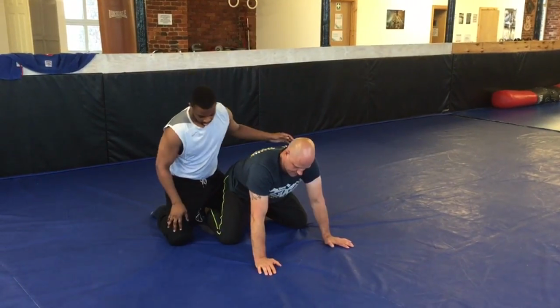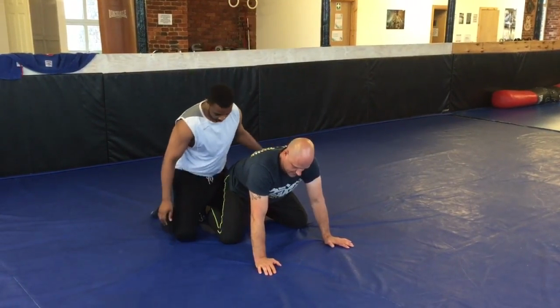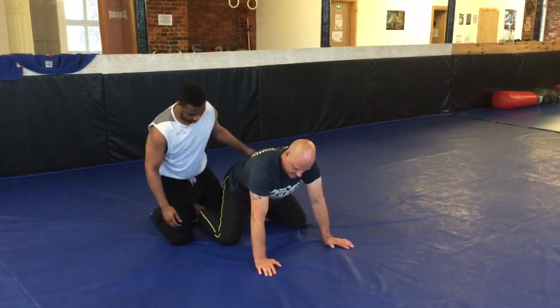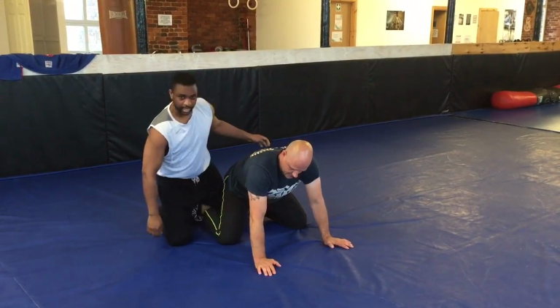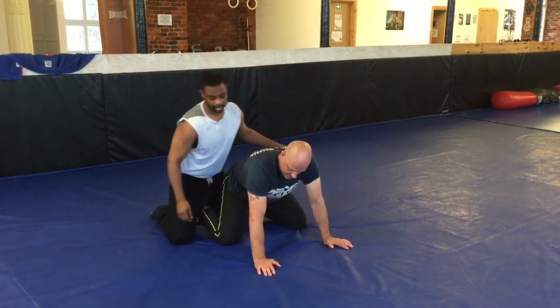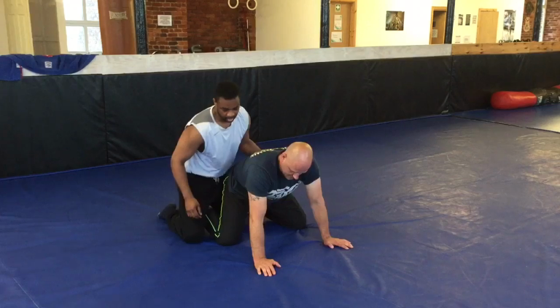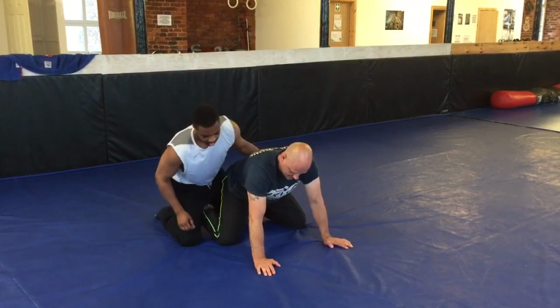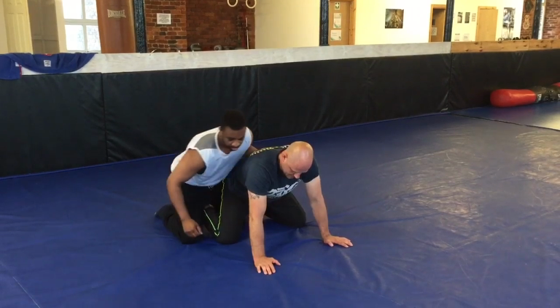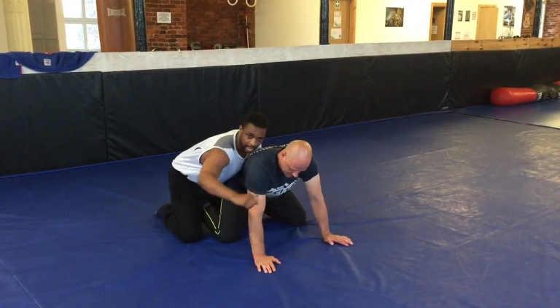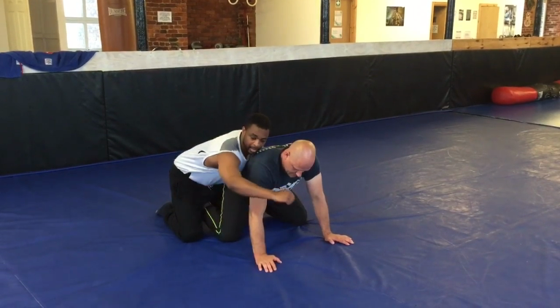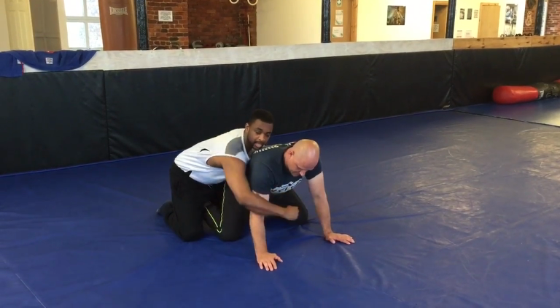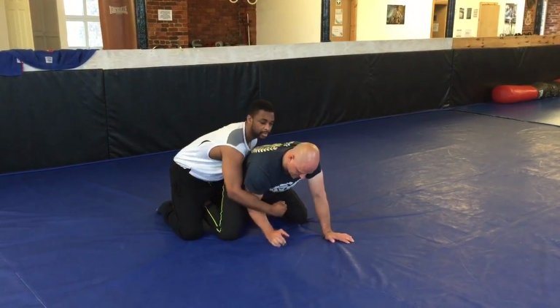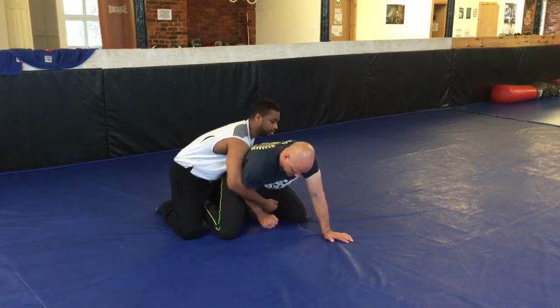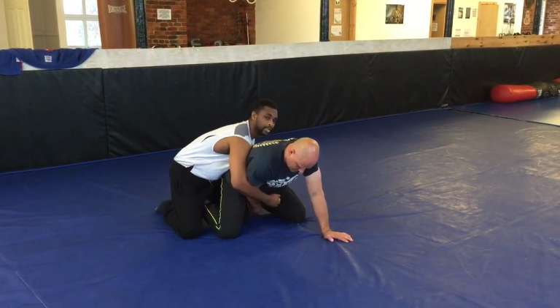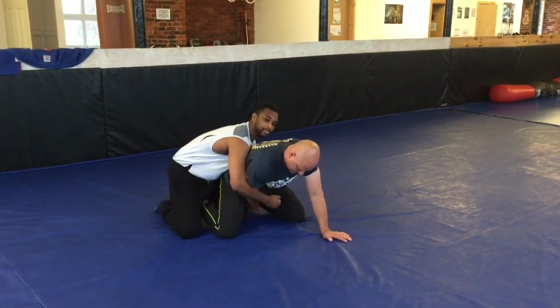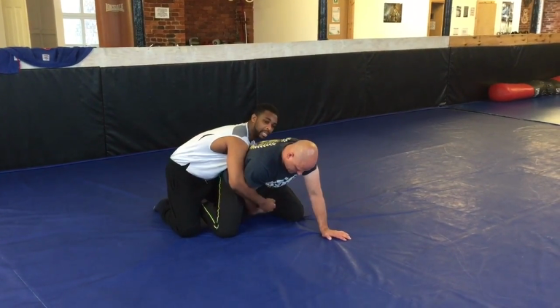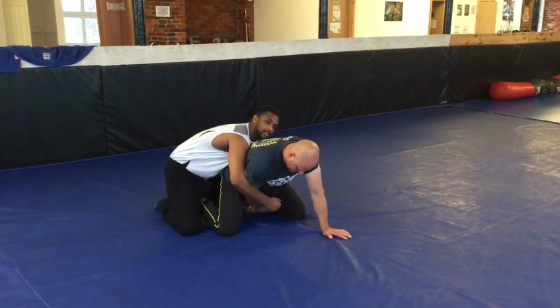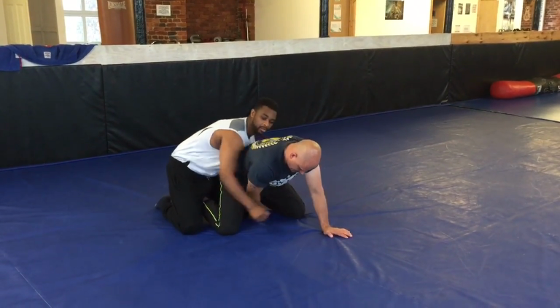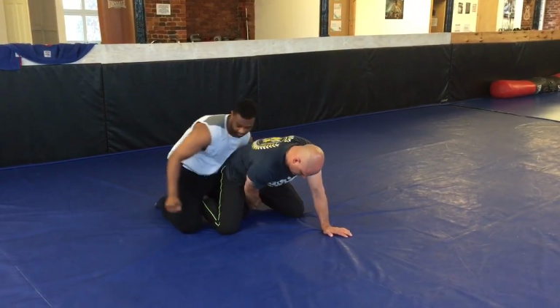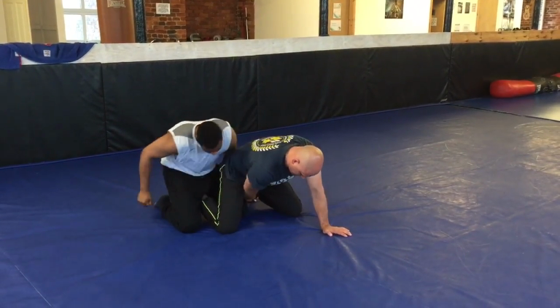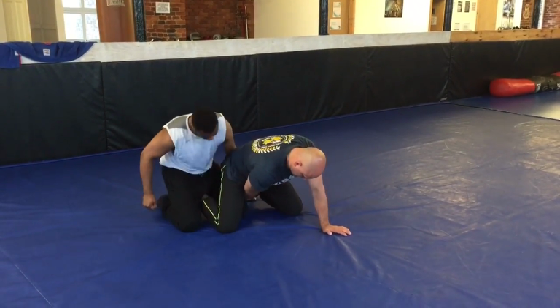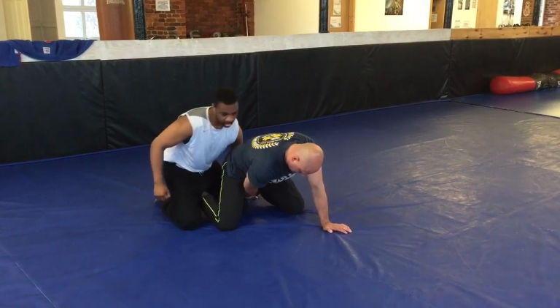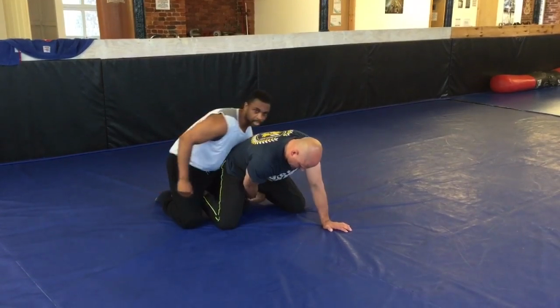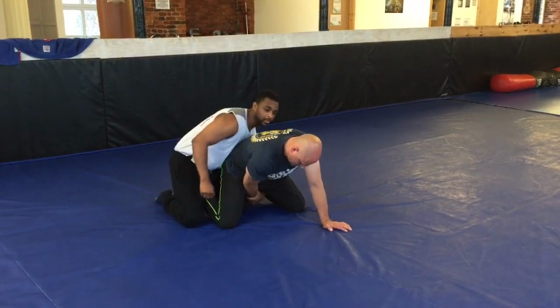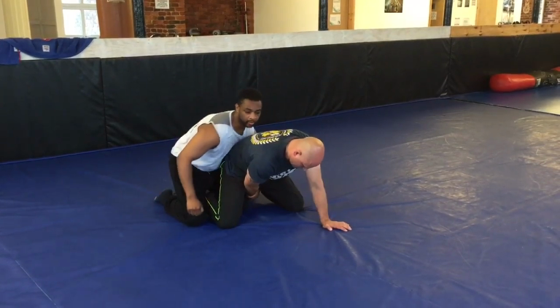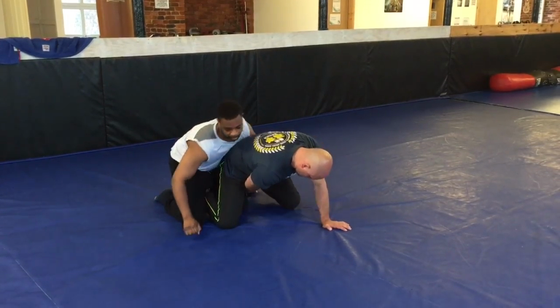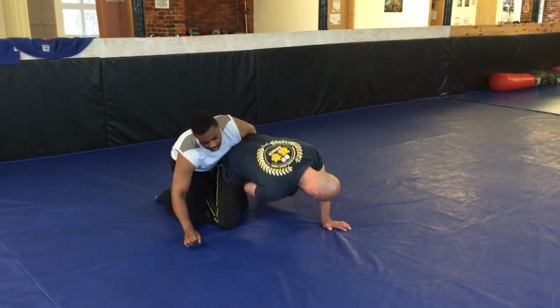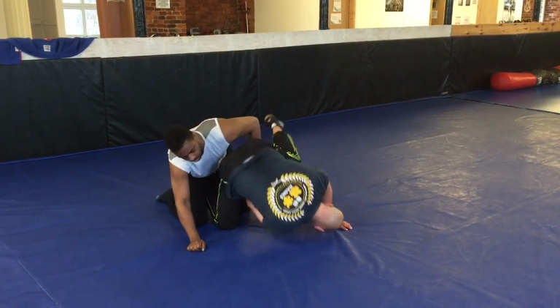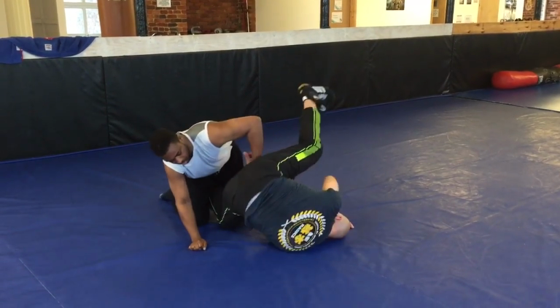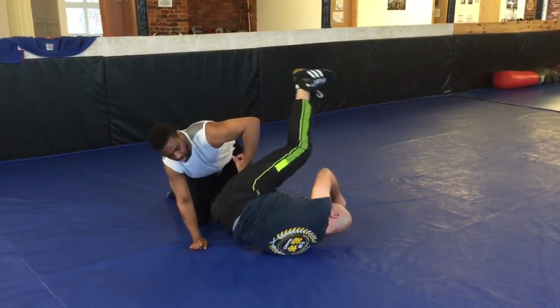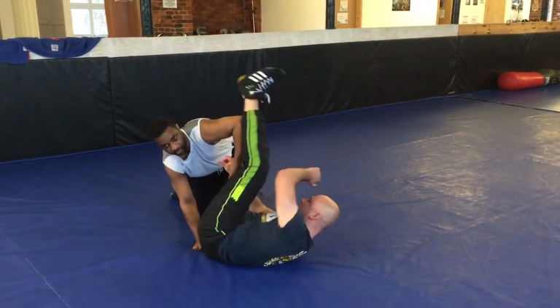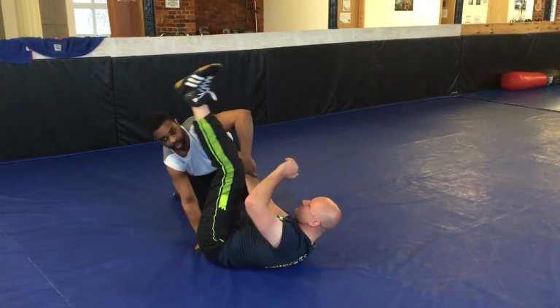Right, one knee in, one knee out. I'm just going to clamp this in, capture his hands underneath here, and I'm just going to flip him over — turn him over like that.